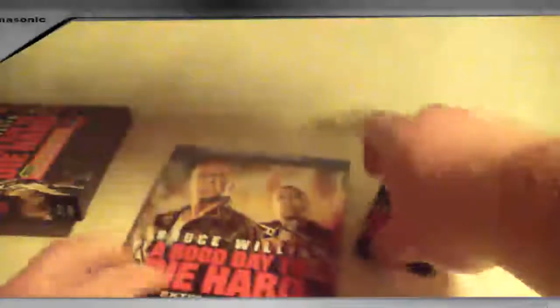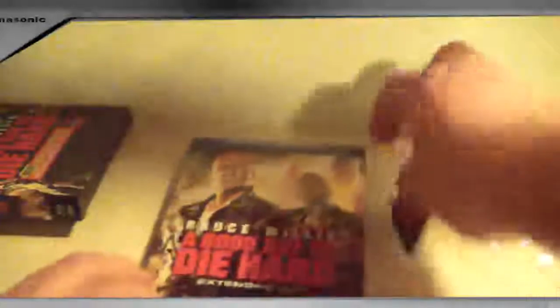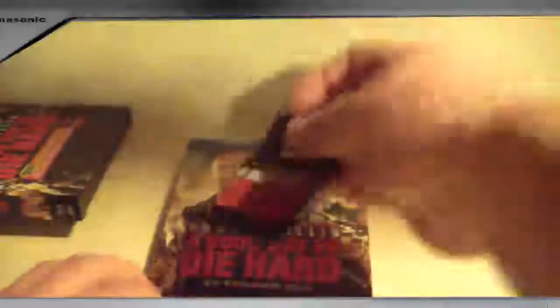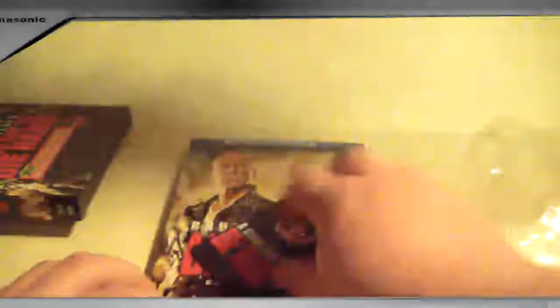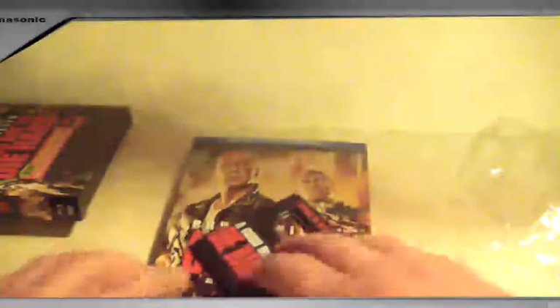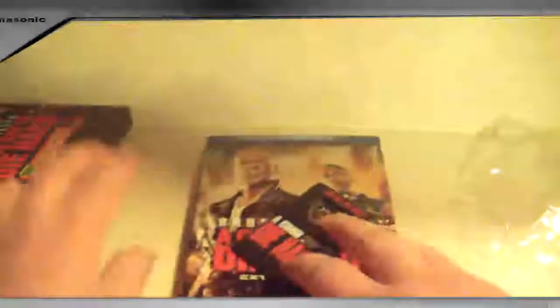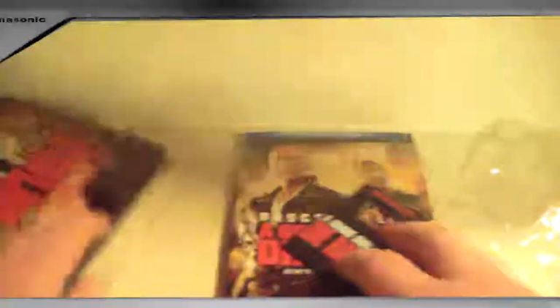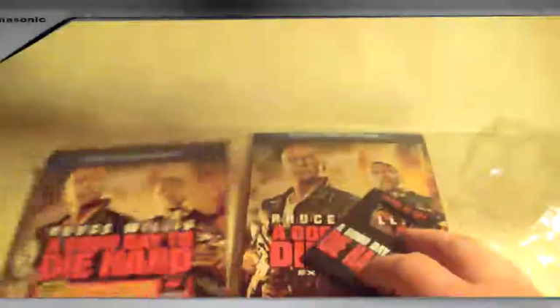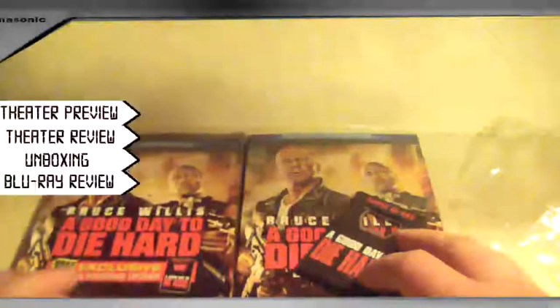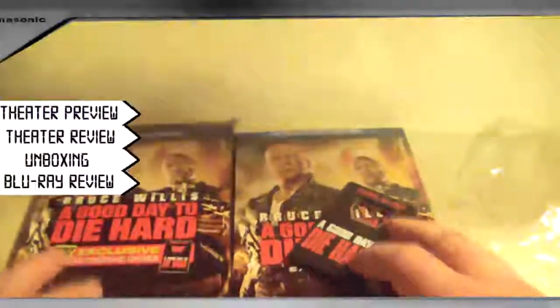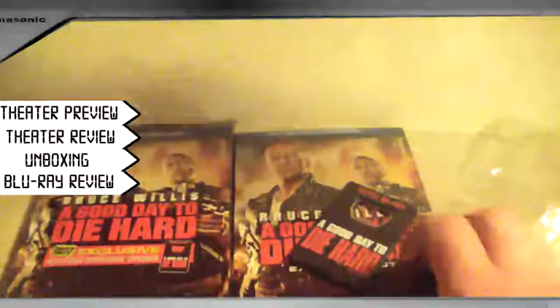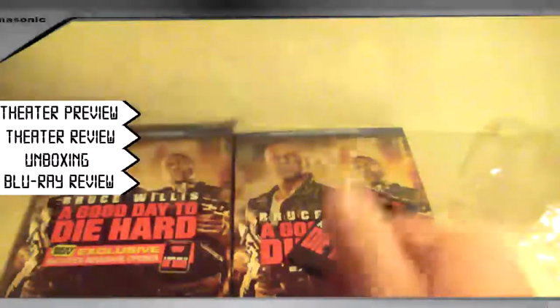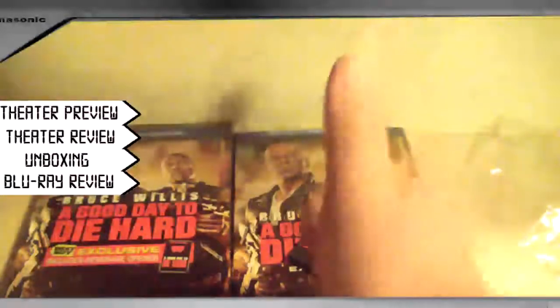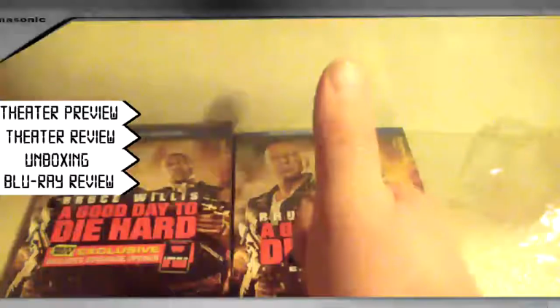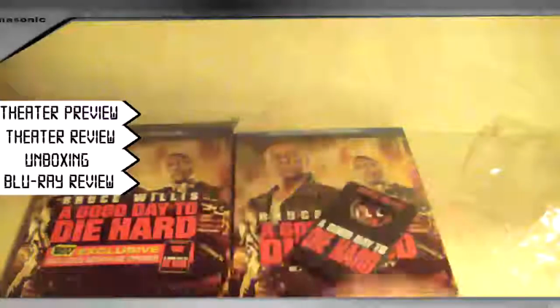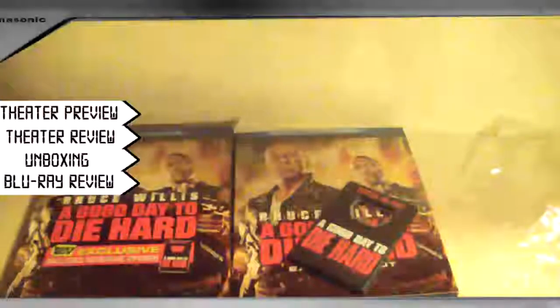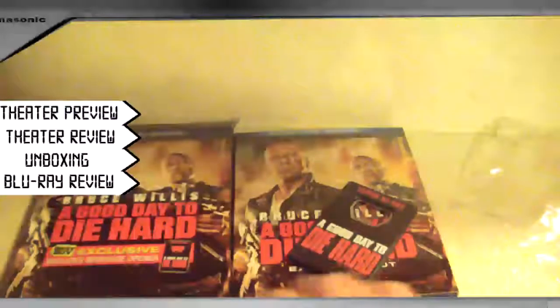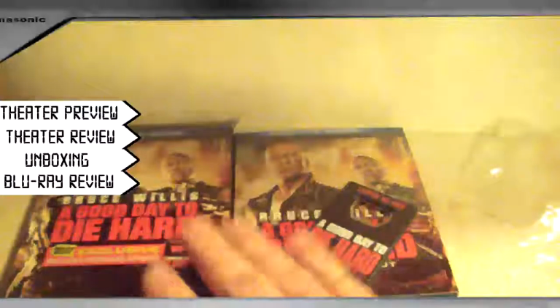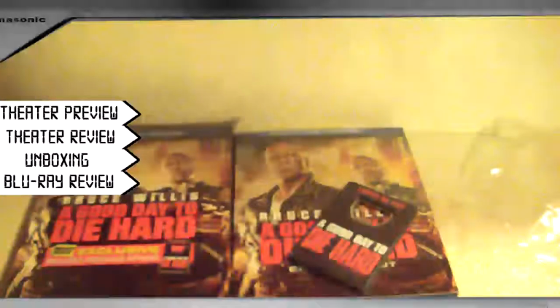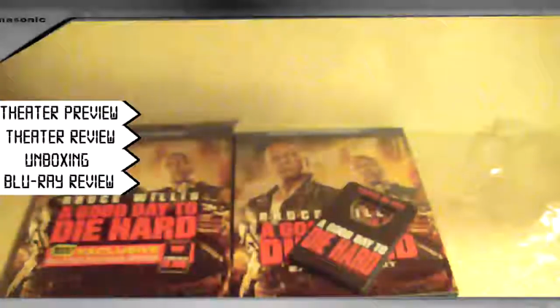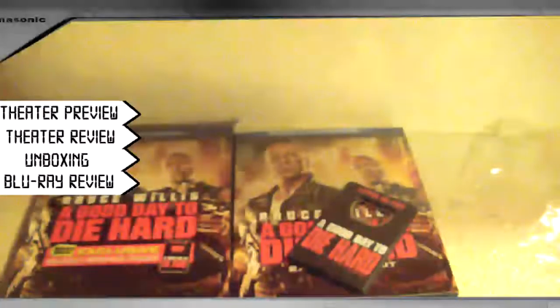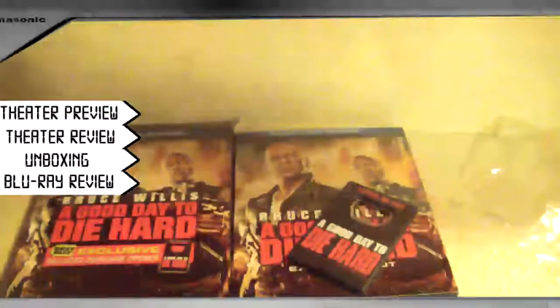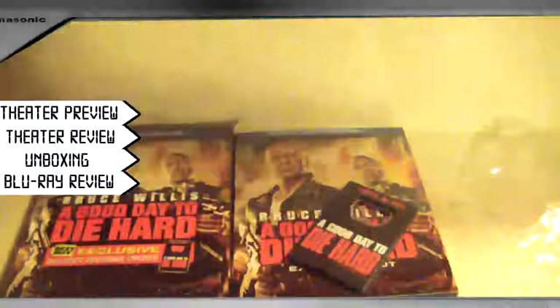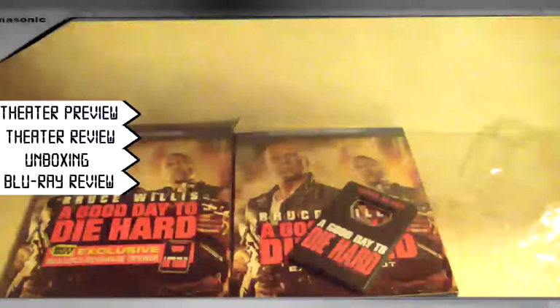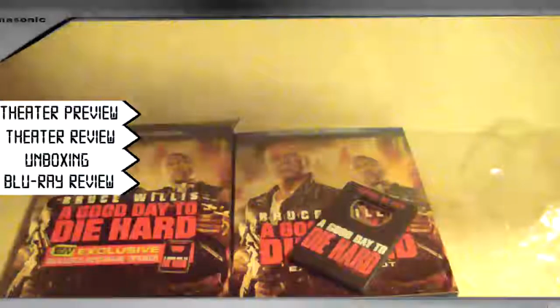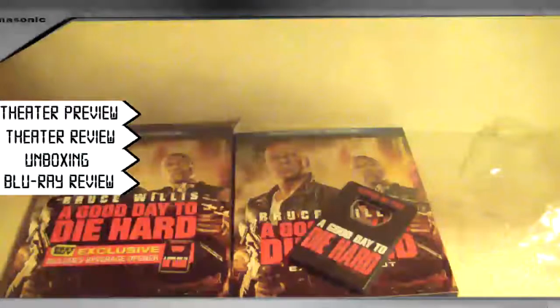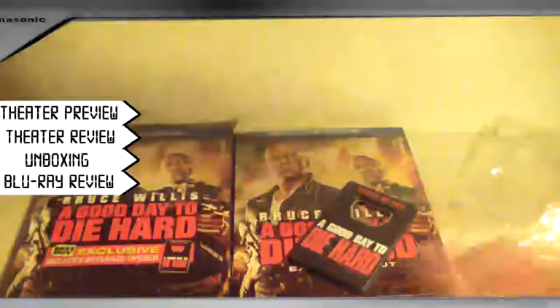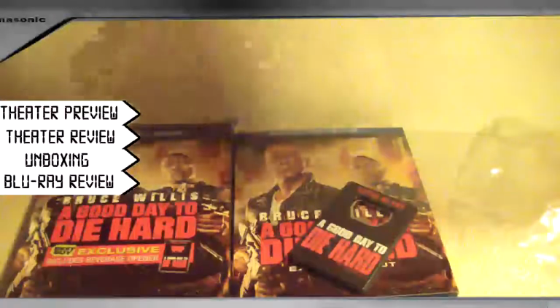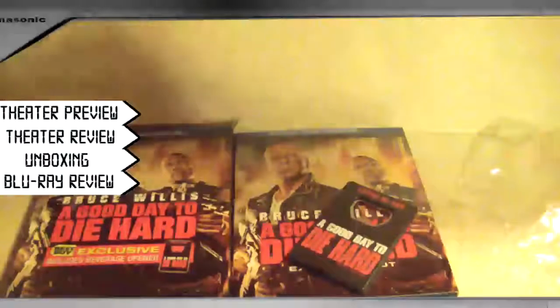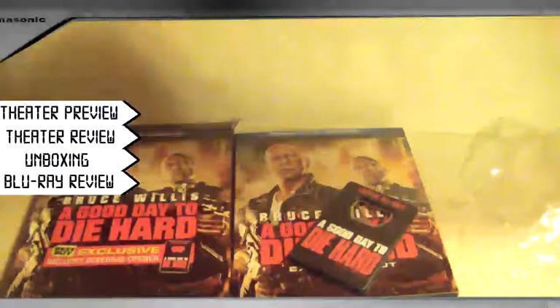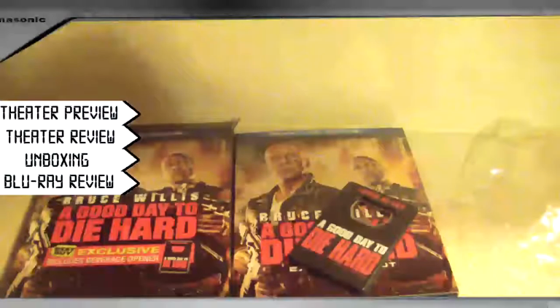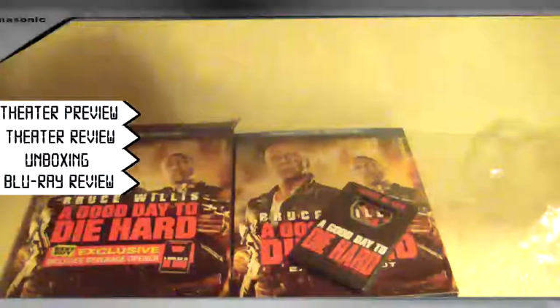Thanks for watching. I hope you enjoyed this unboxing. If you did, be sure to give it a thumbs up. I'm curious if anybody else picked up this edition. Thanks for watching, and I'll see you next time.